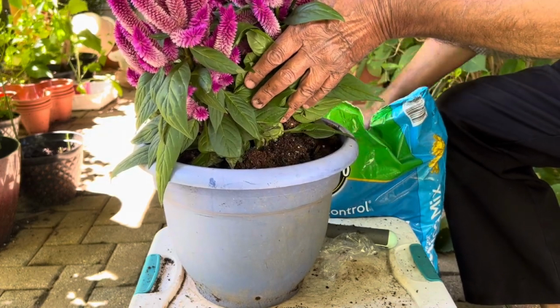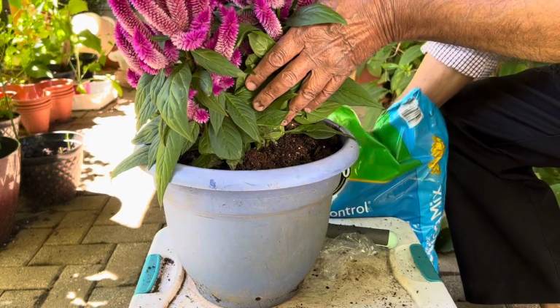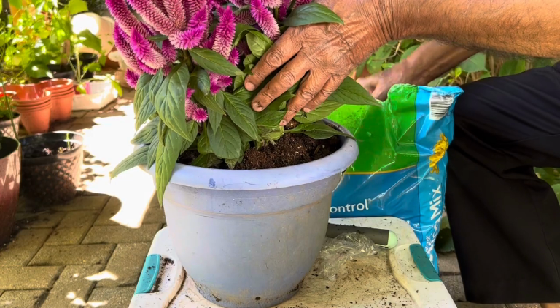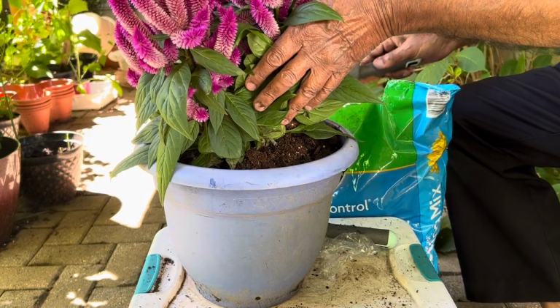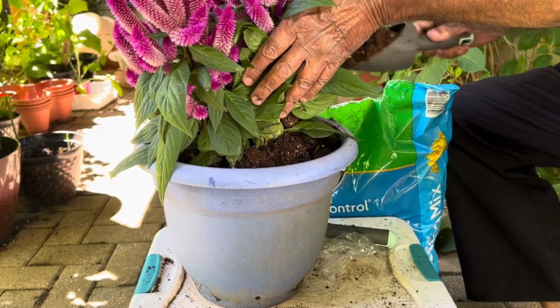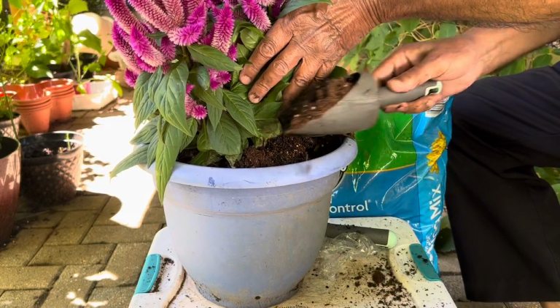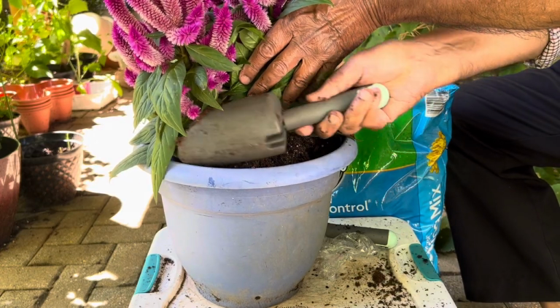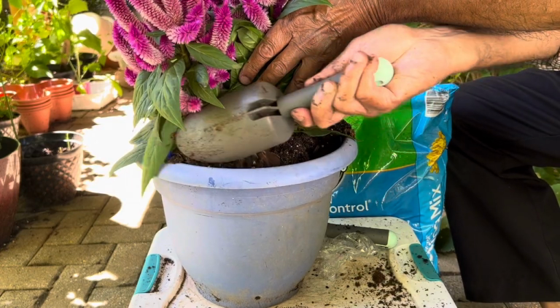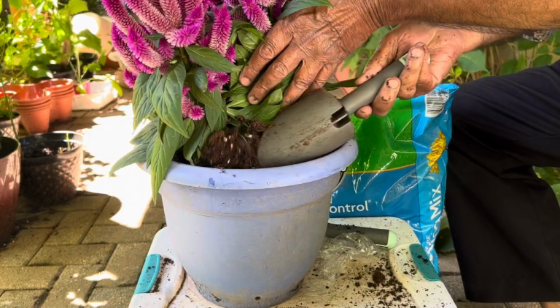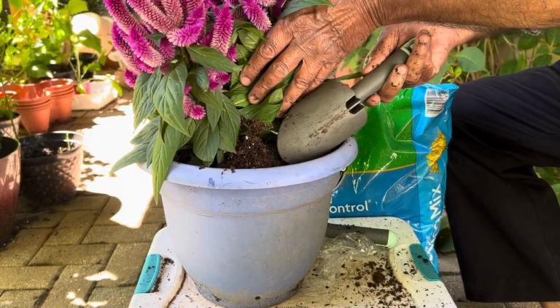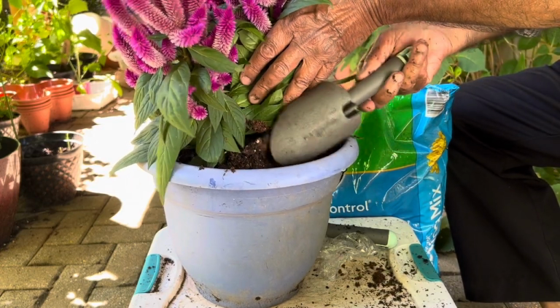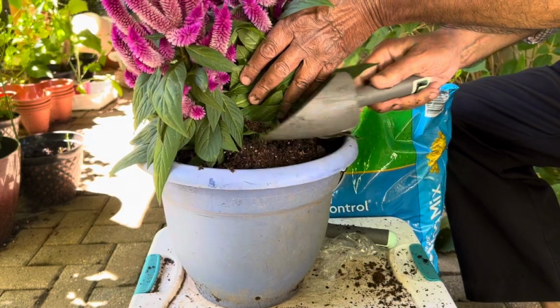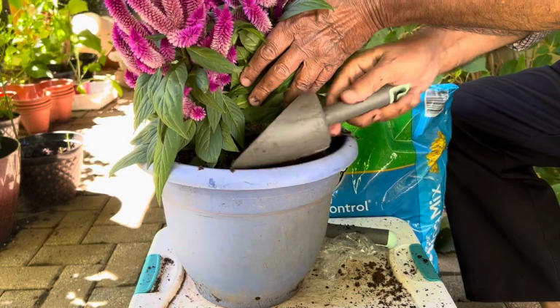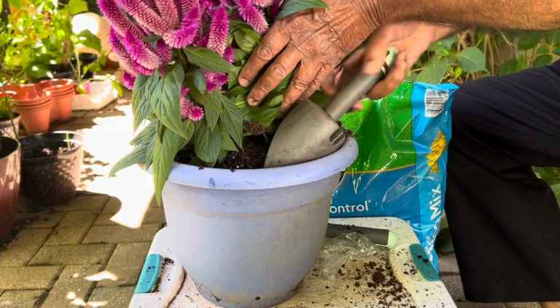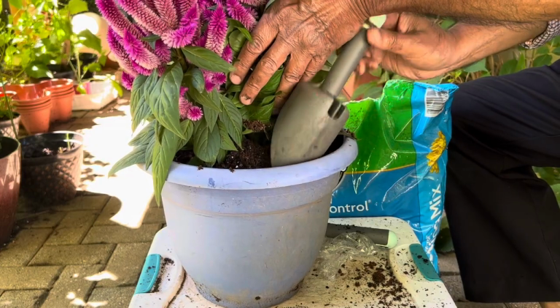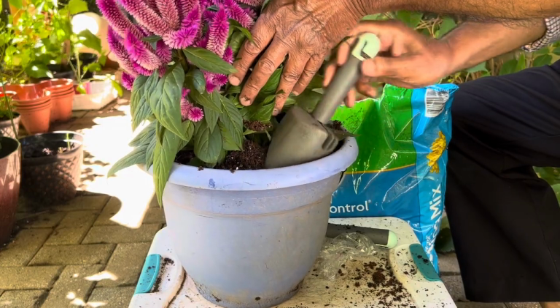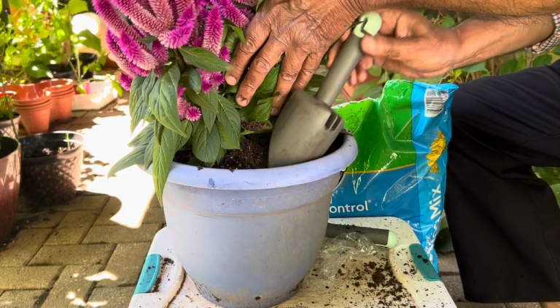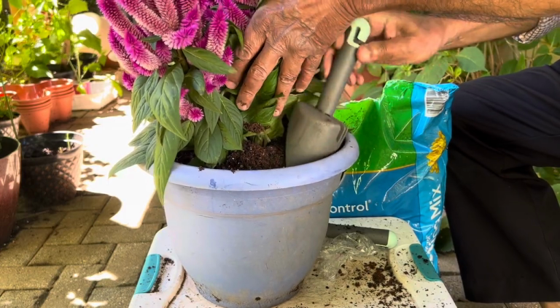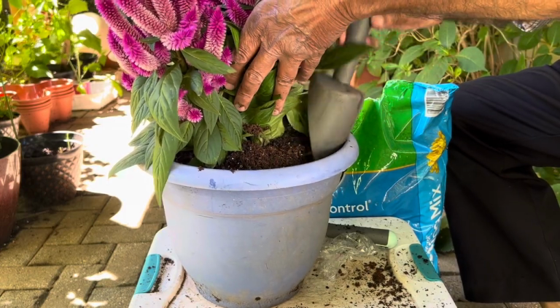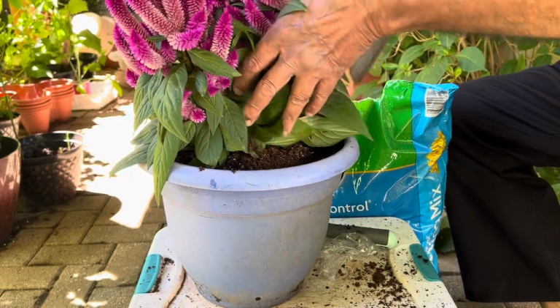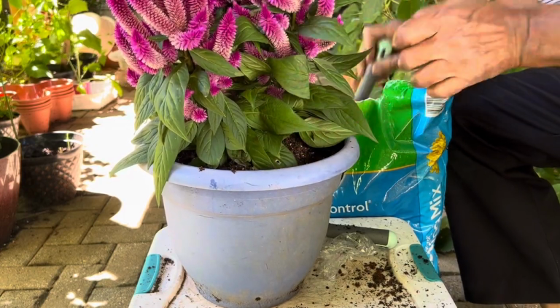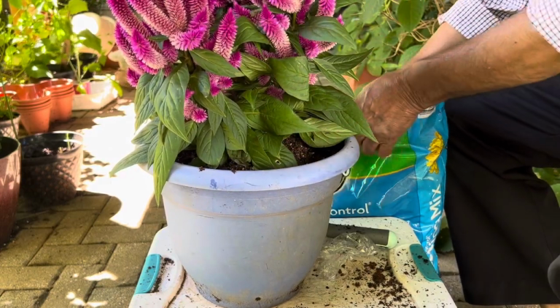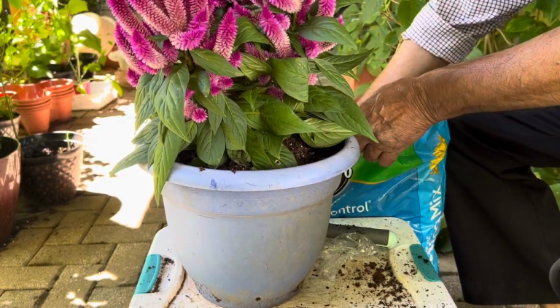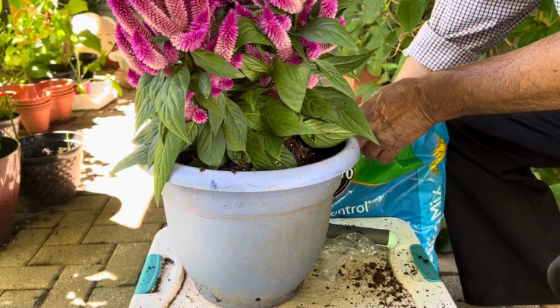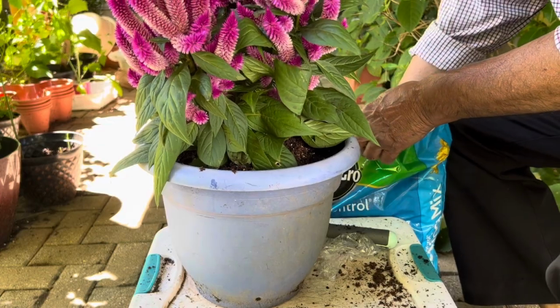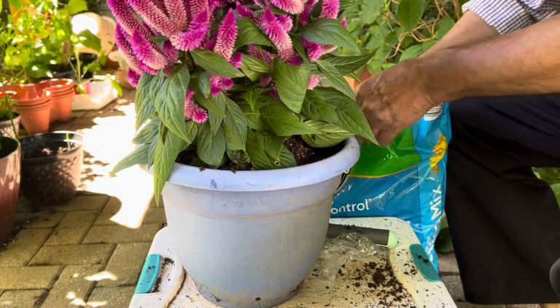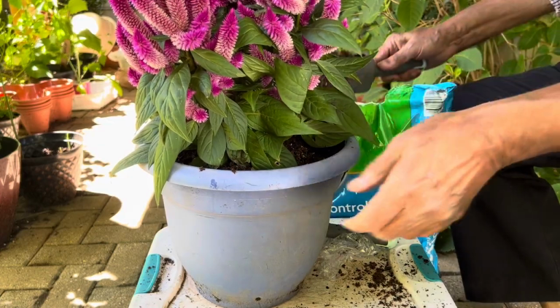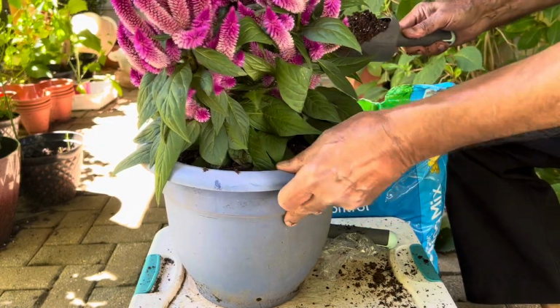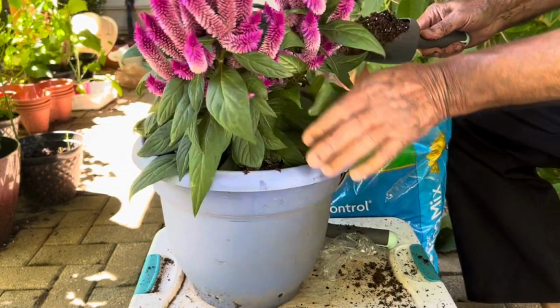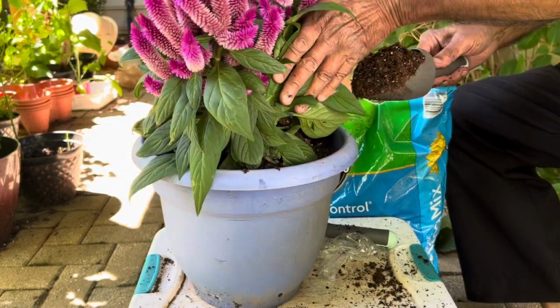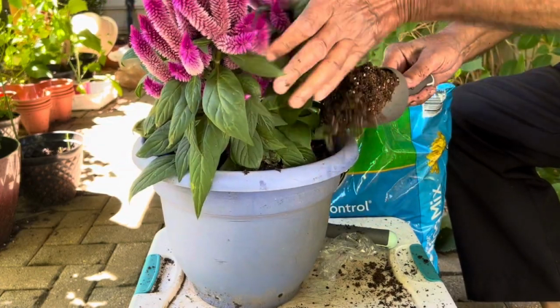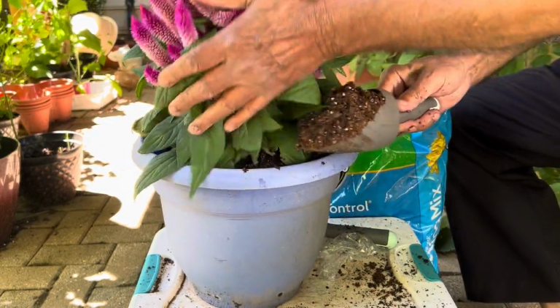You can also keep cuttings indoors — though celosia is not really an indoor plant and doesn't like being kept inside. If you want to grow it for the next season, take cuttings, keep them indoors, and move them outside once the weather warms up.